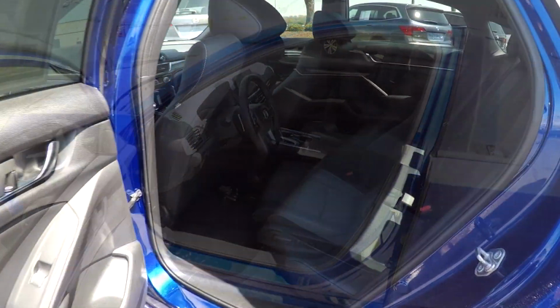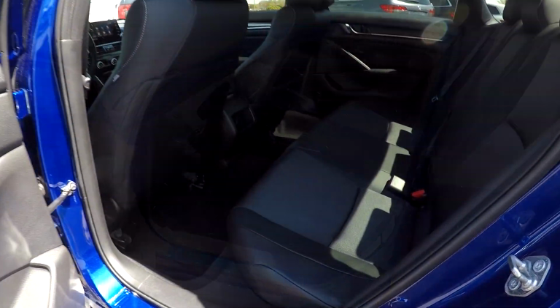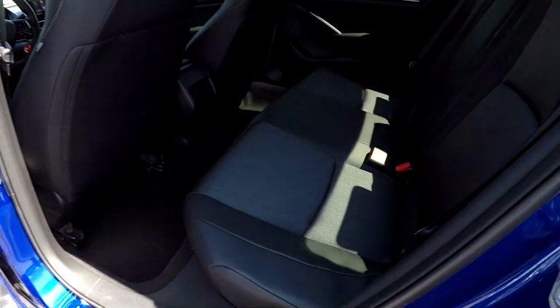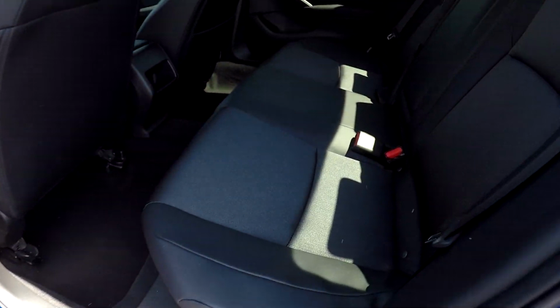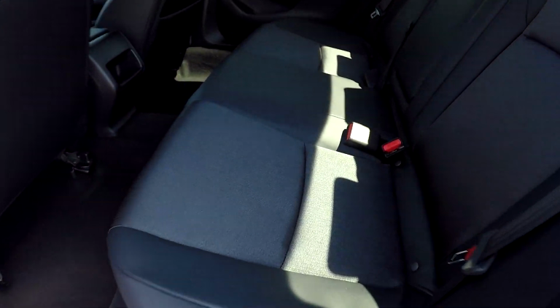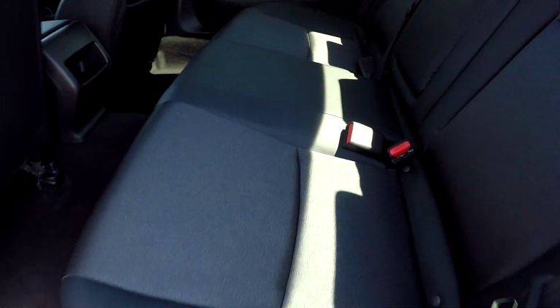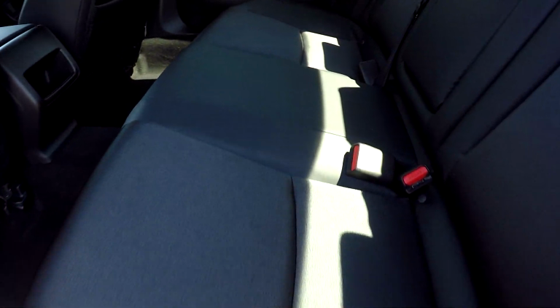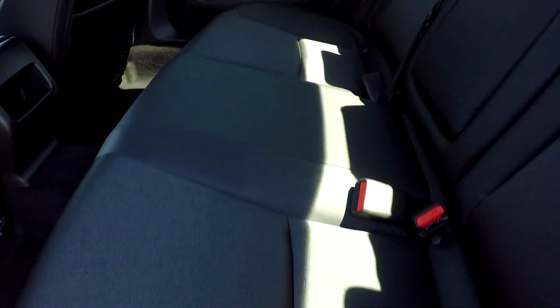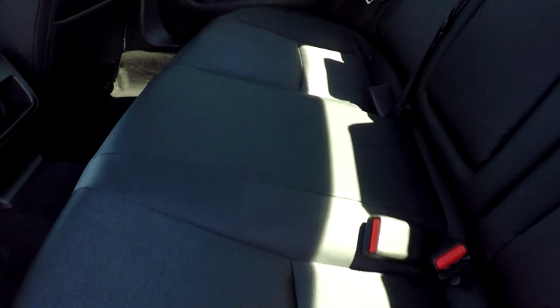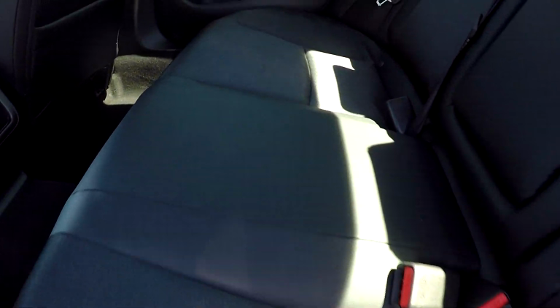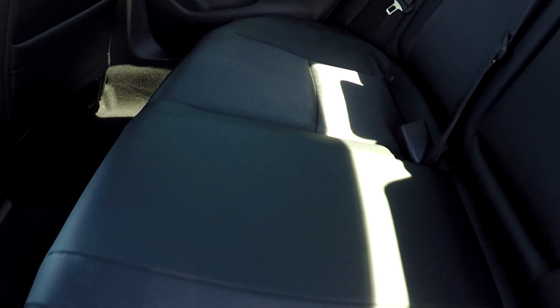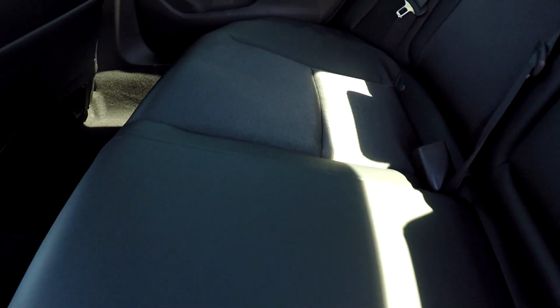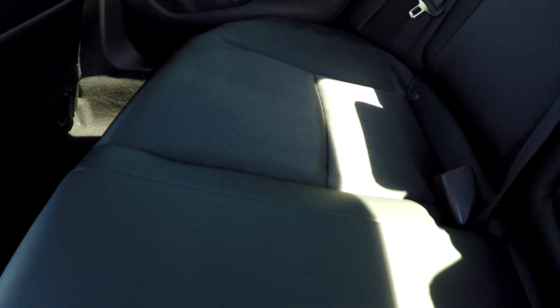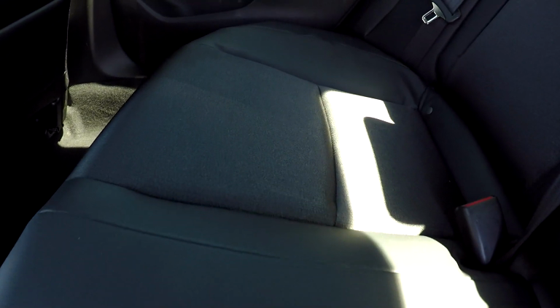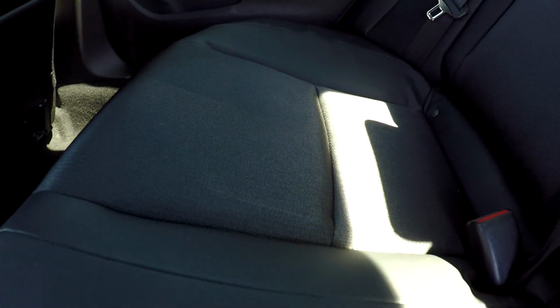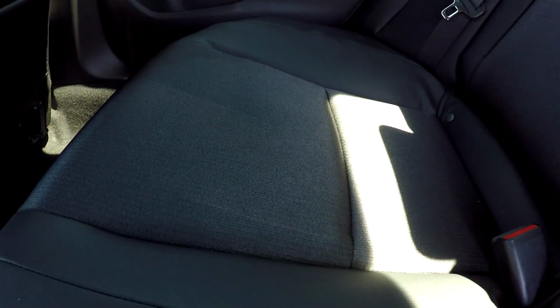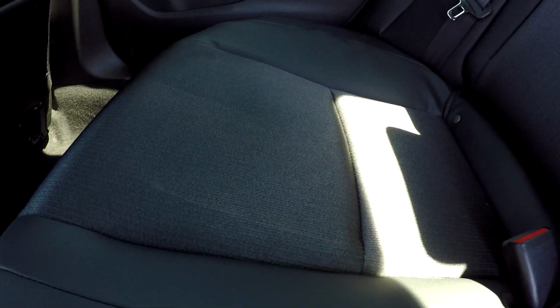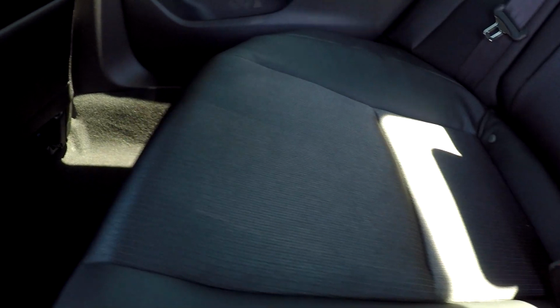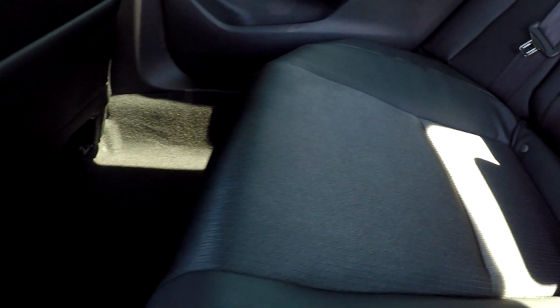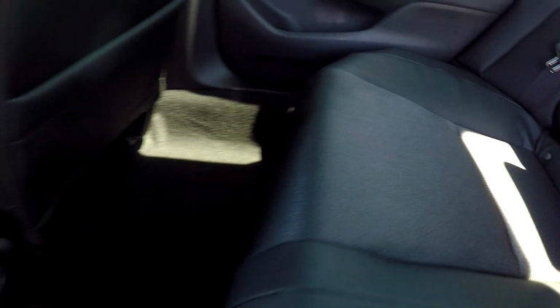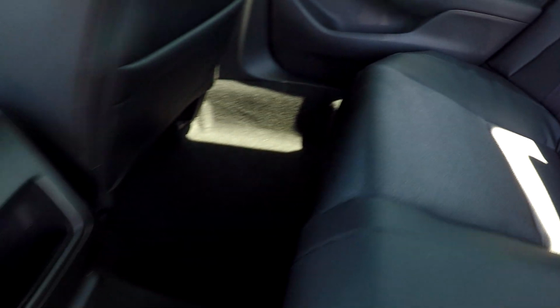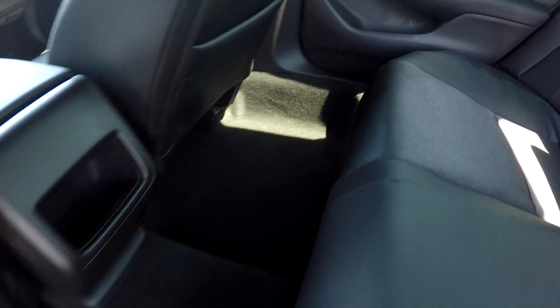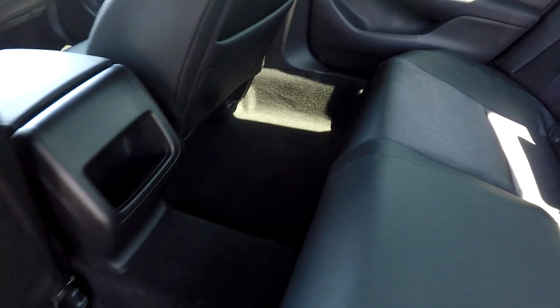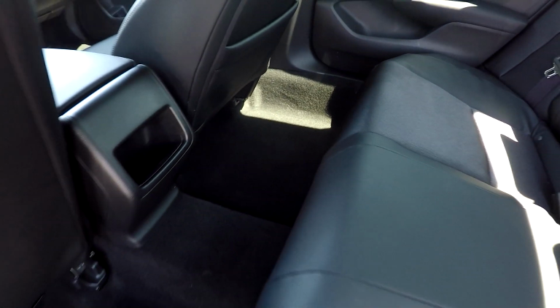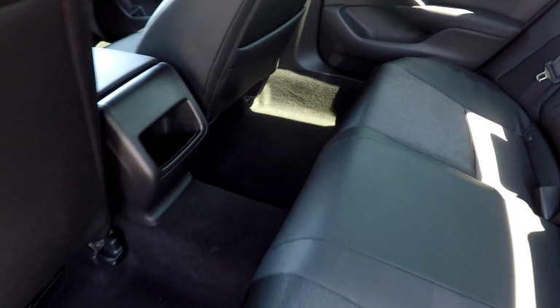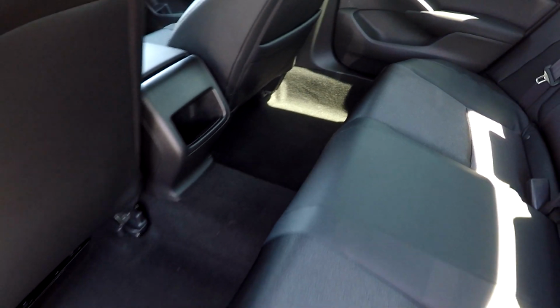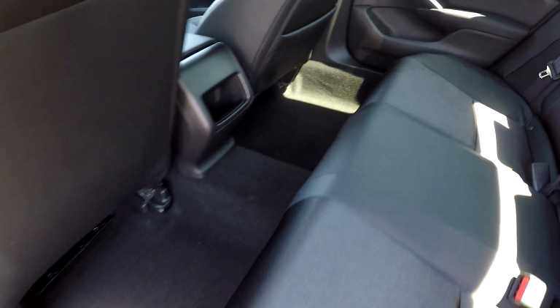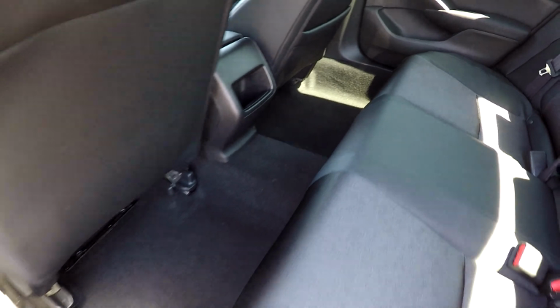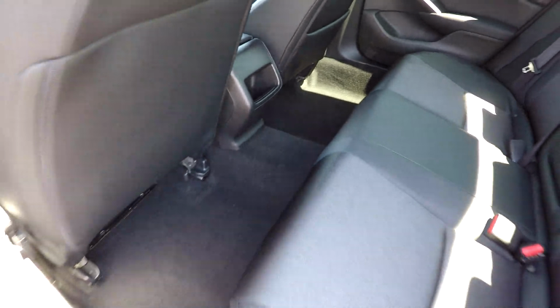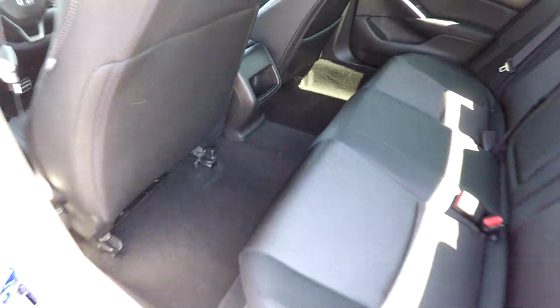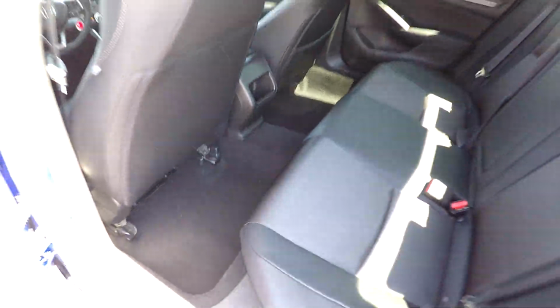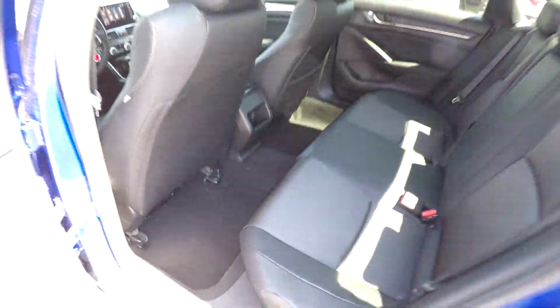Moving along to your back seat here. Just looking at these back seats, checking for any major staining, tears, anything like that. As you're going through here, everything is looking good — not really going to see many damages back here.